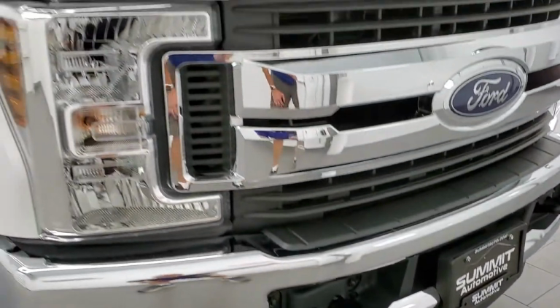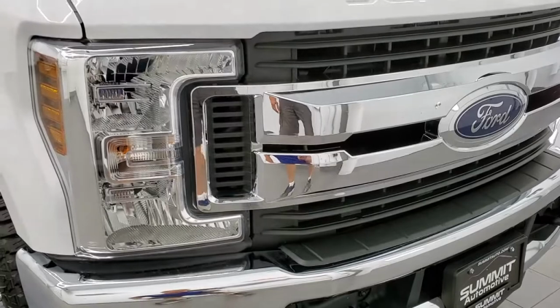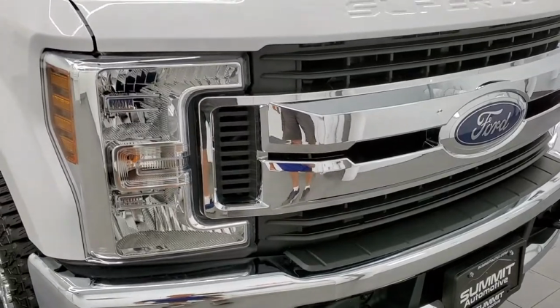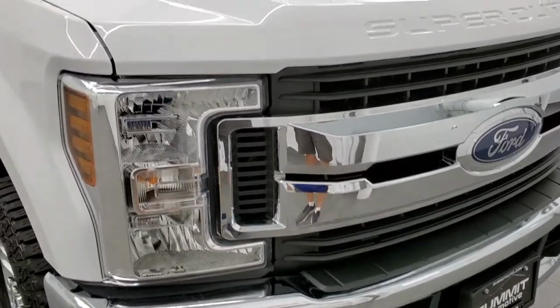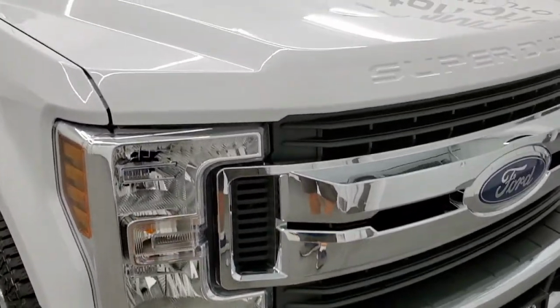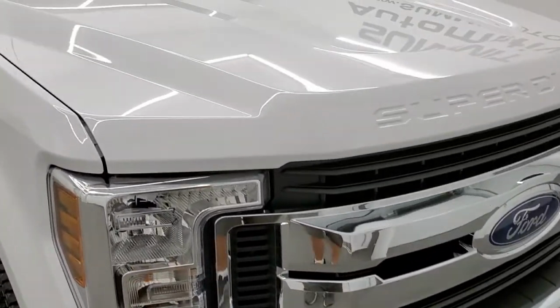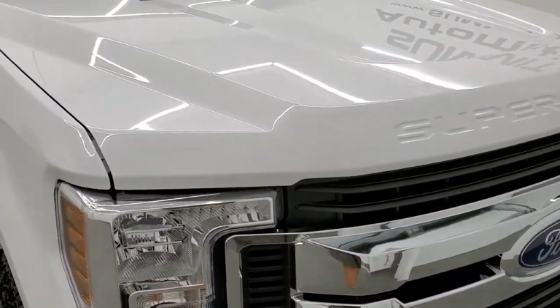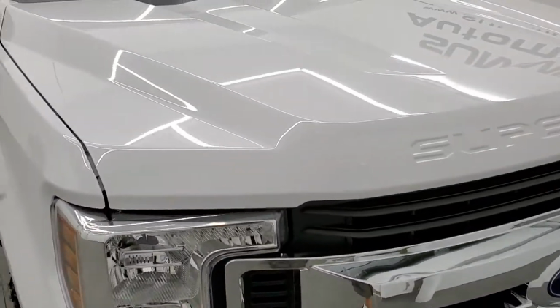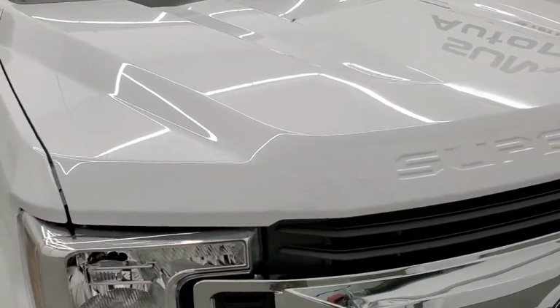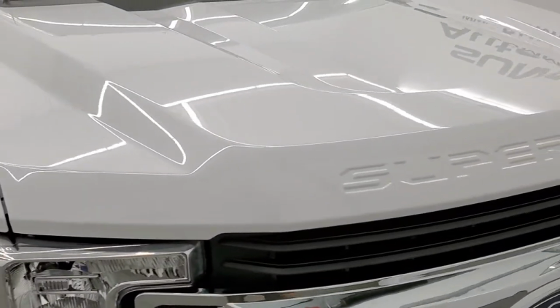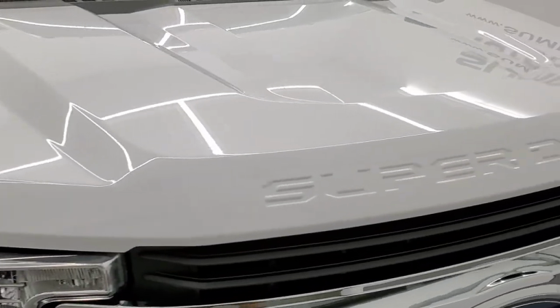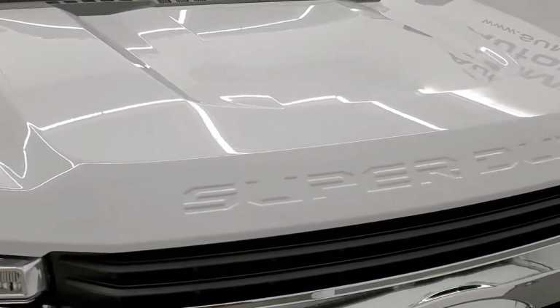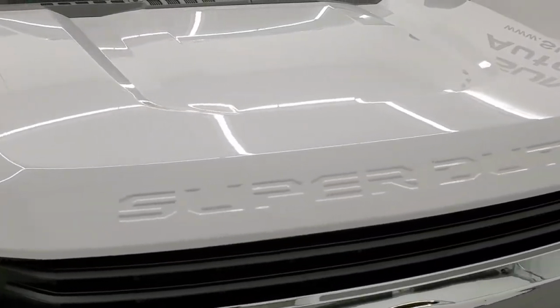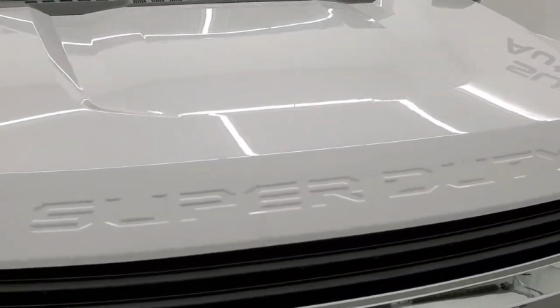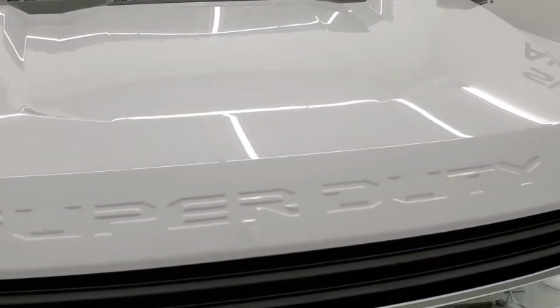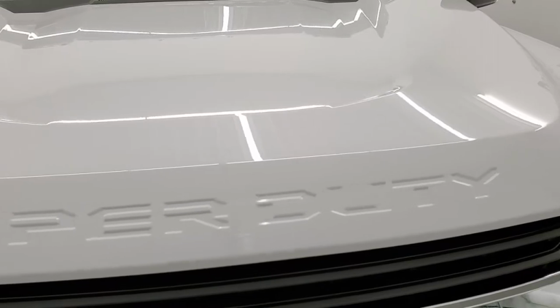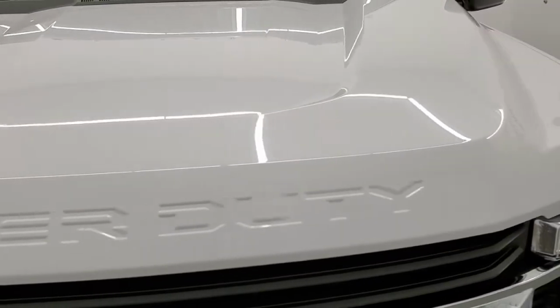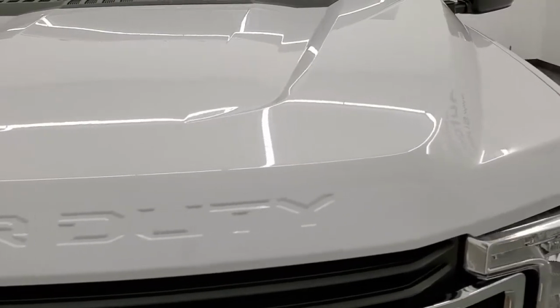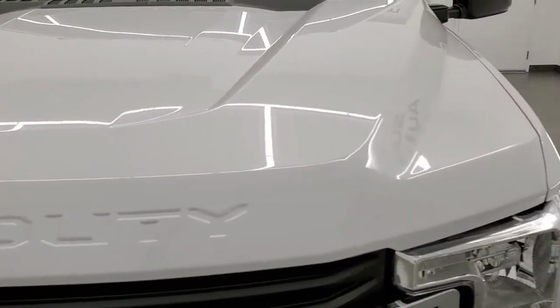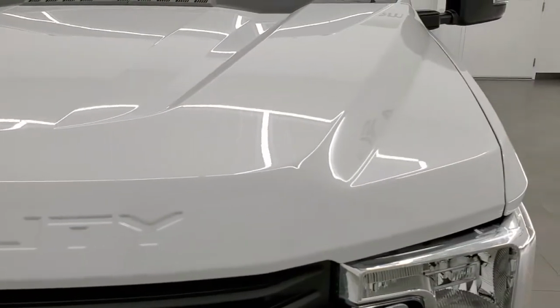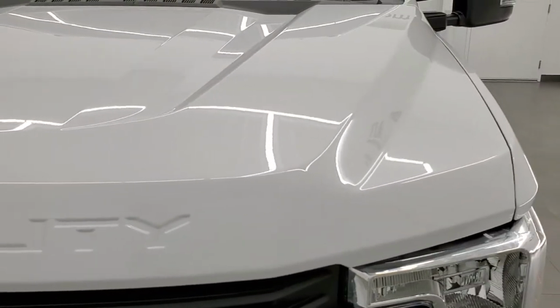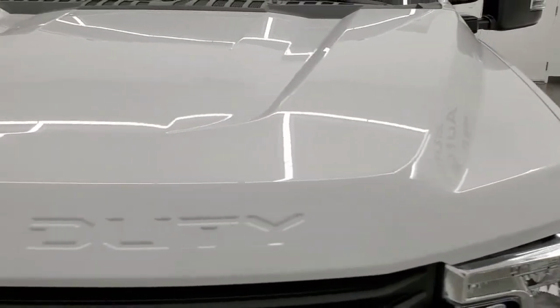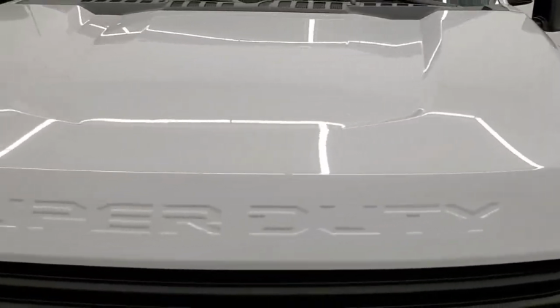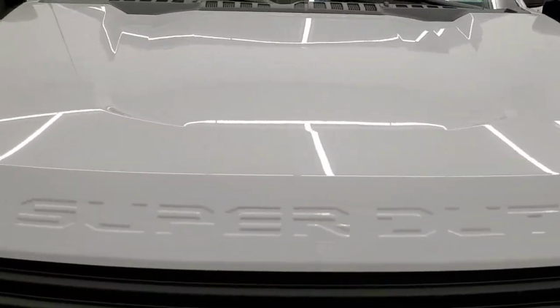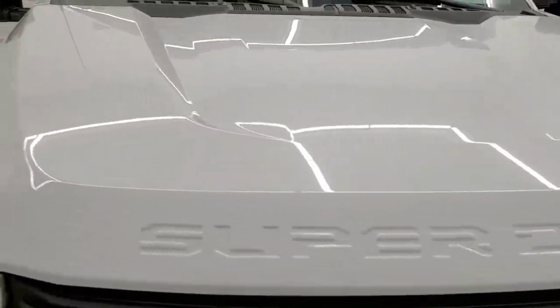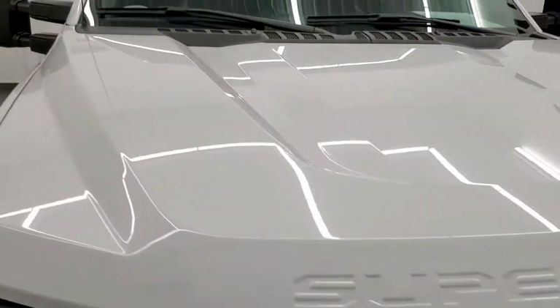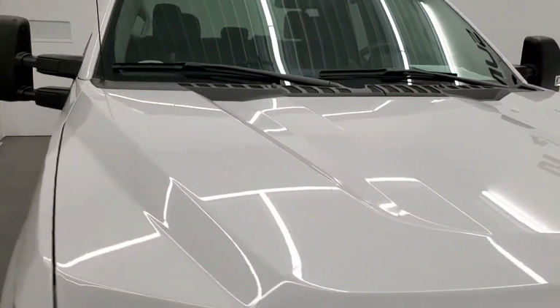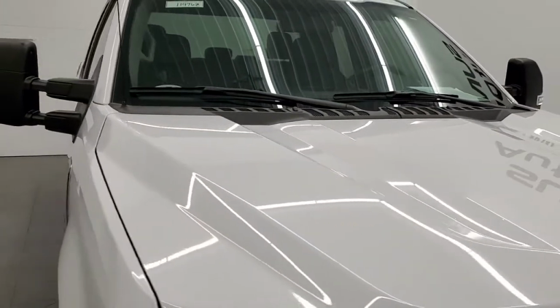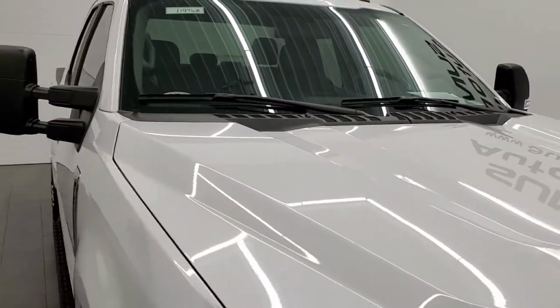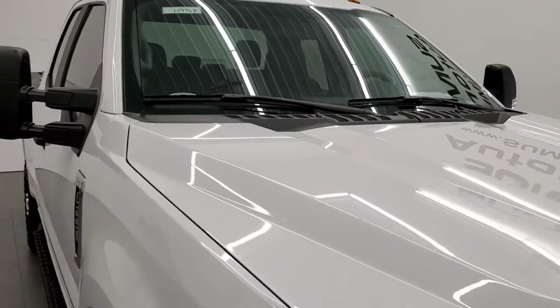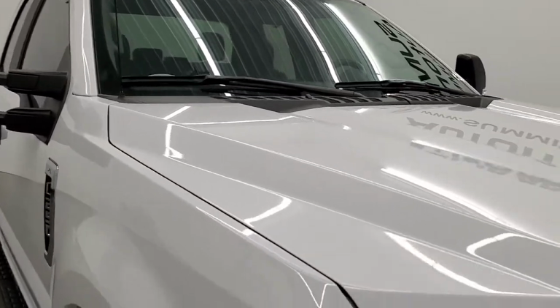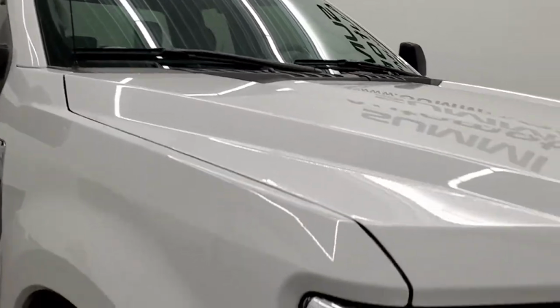You do get the chrome trimmed grille. The hood is in very nice shape too — no dents on that. Does come with the clearance lights.